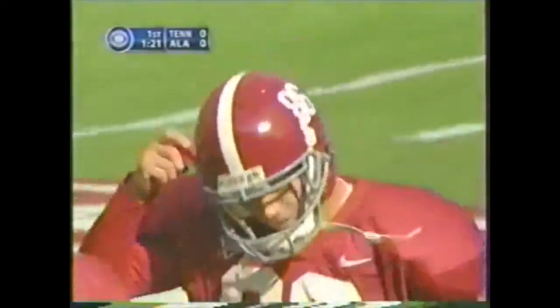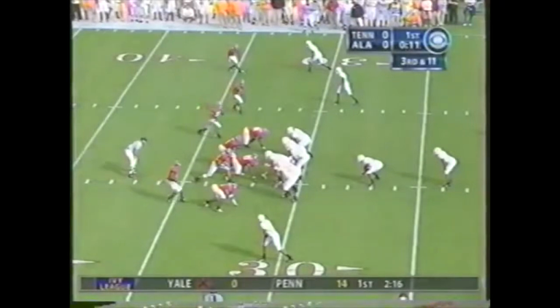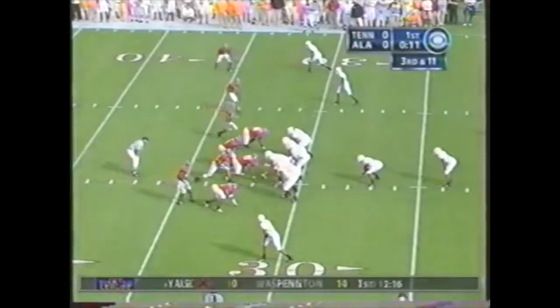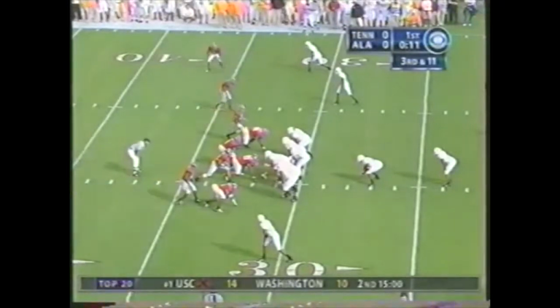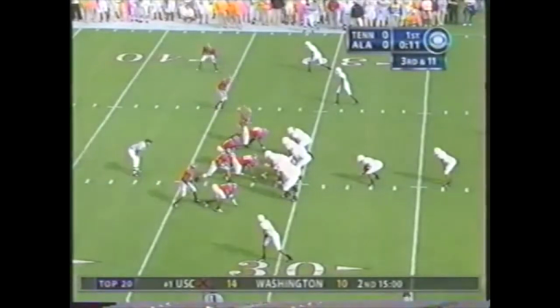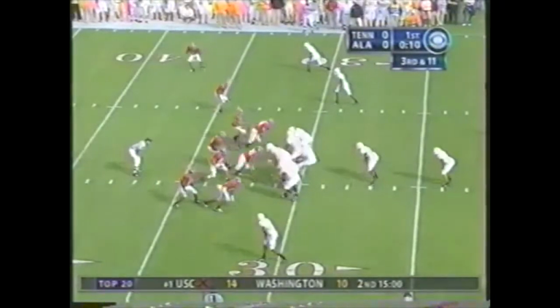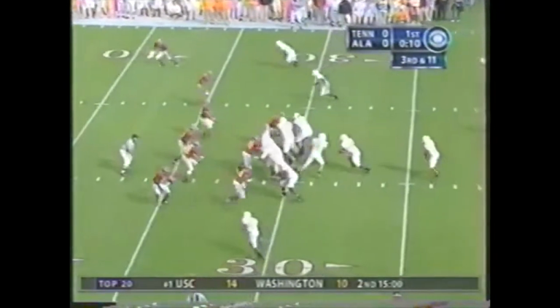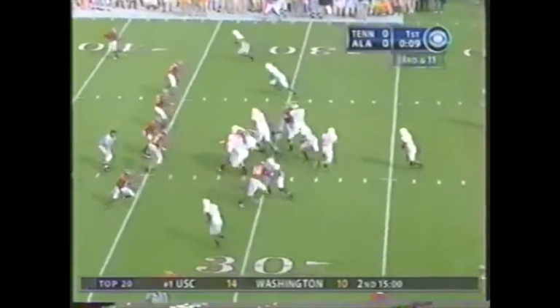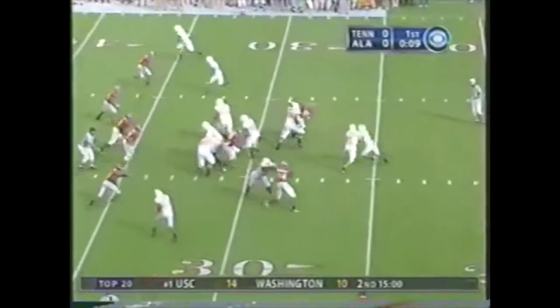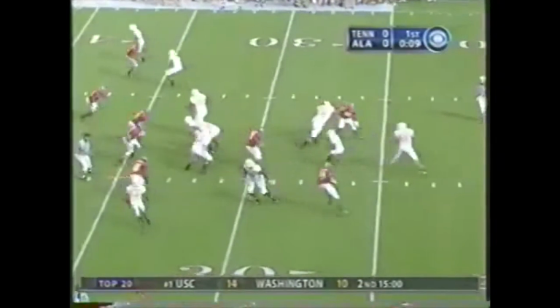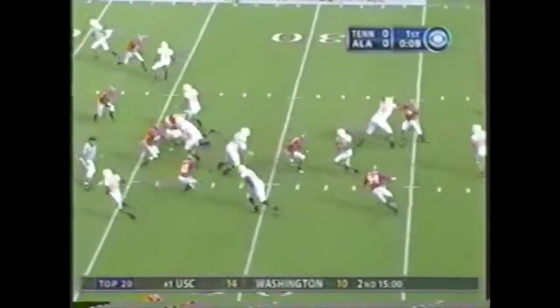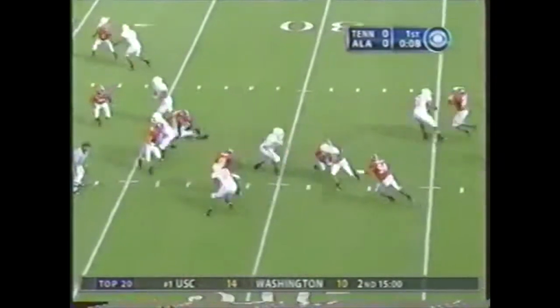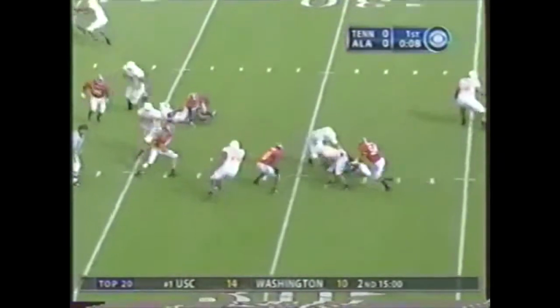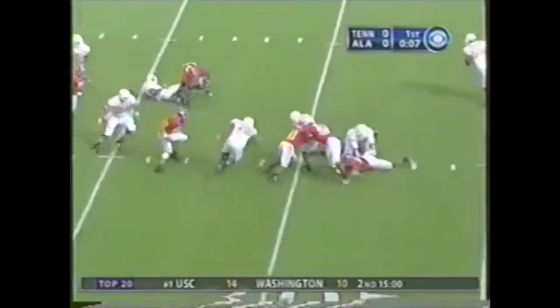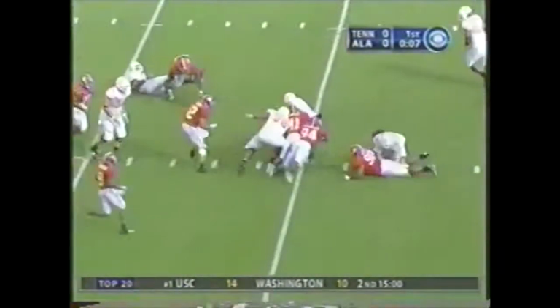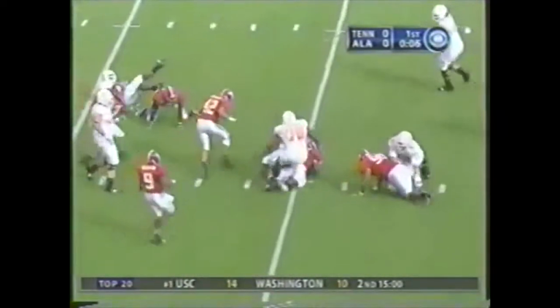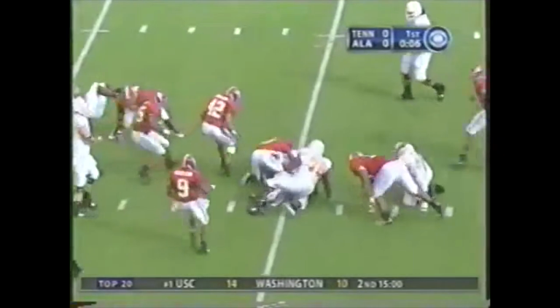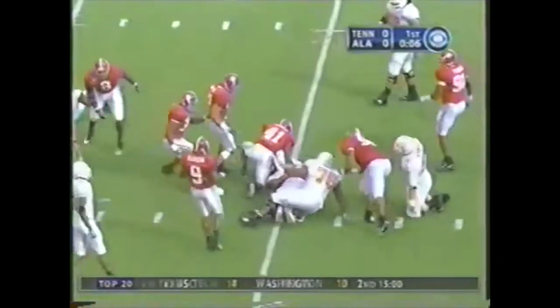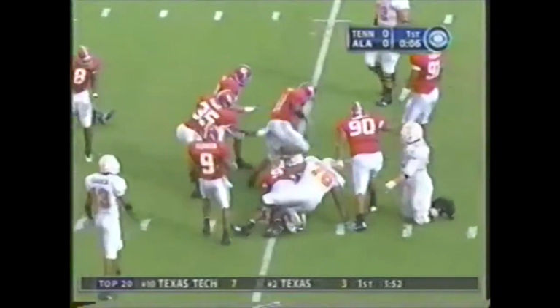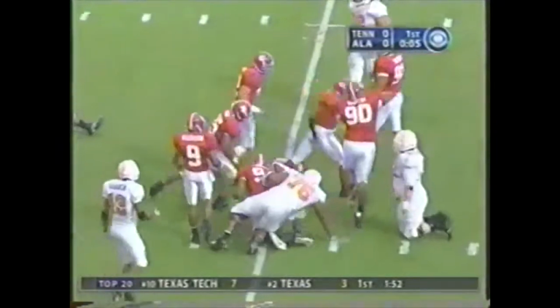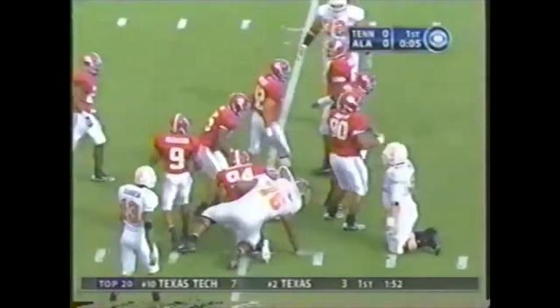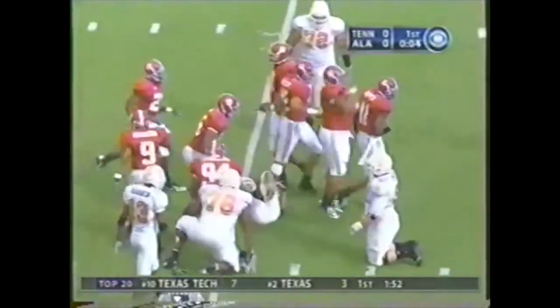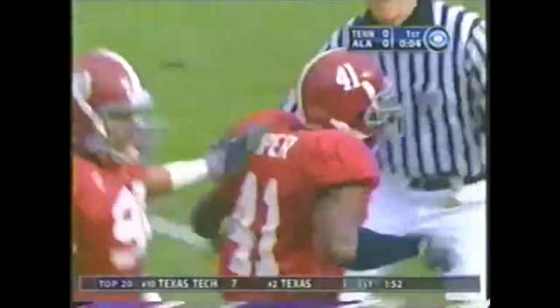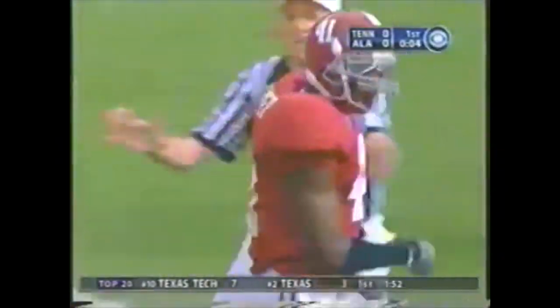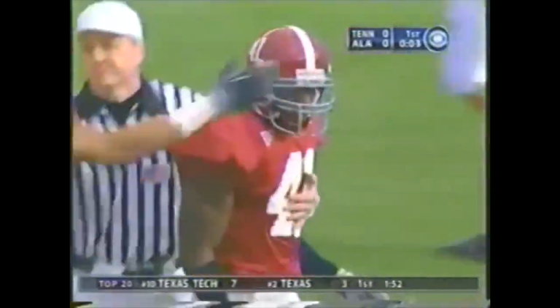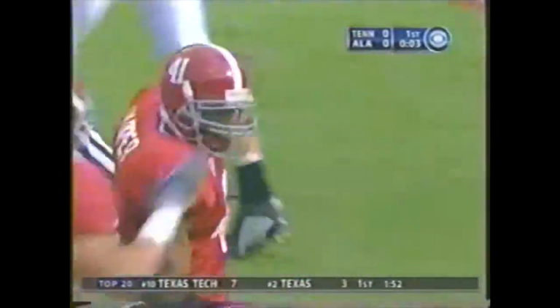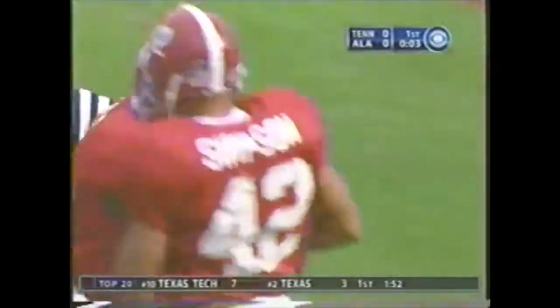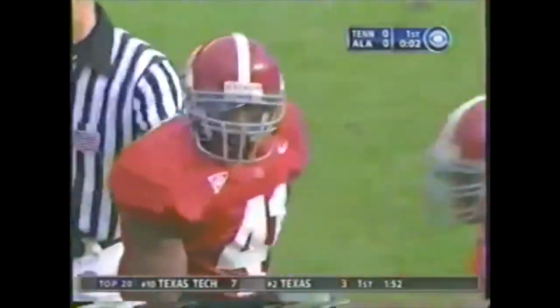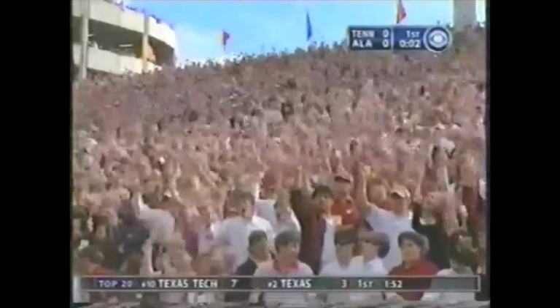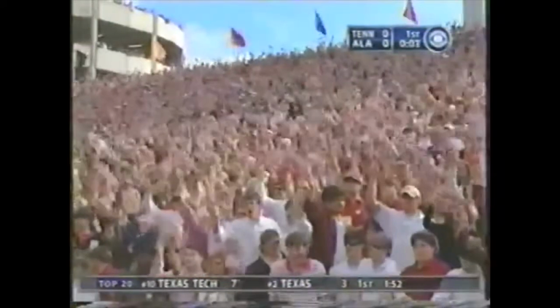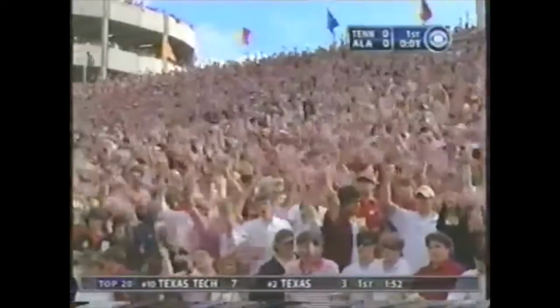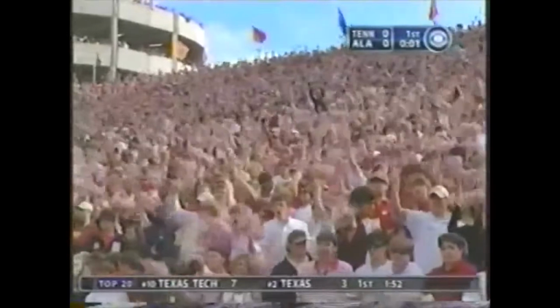Third and 11. Scoreless first quarter, final 10 seconds. Score play — nothing there, nowhere to go. Roman Harper up high, but it was because Keith Saunders forced it.